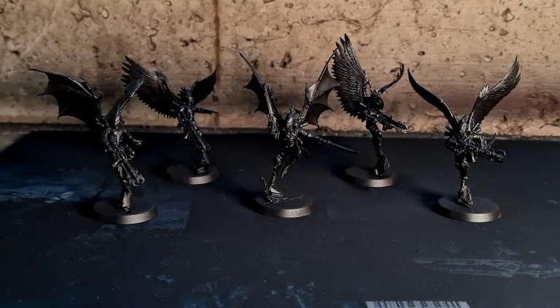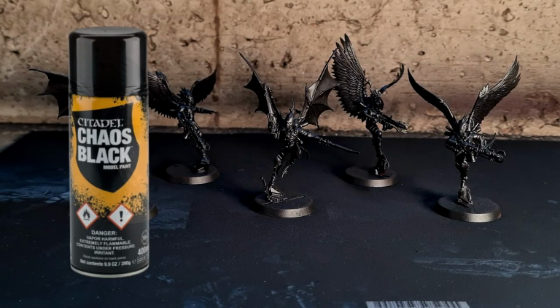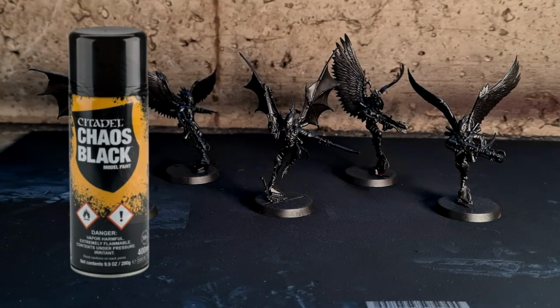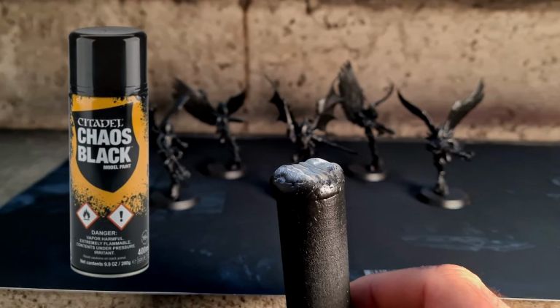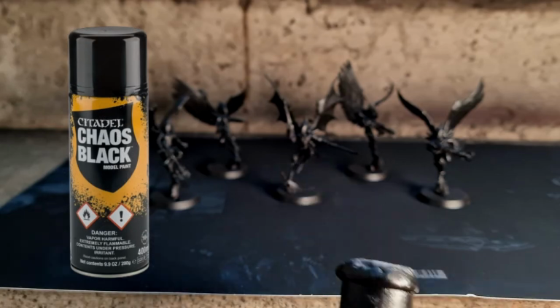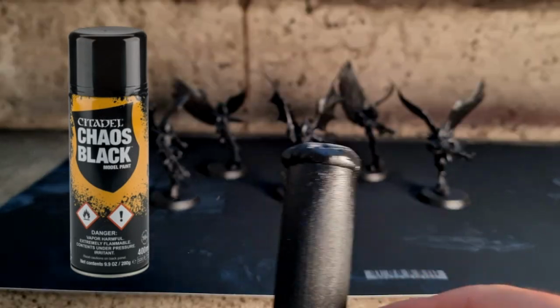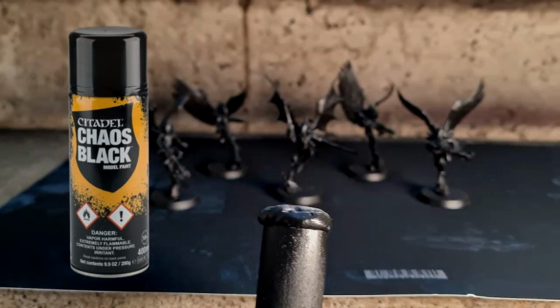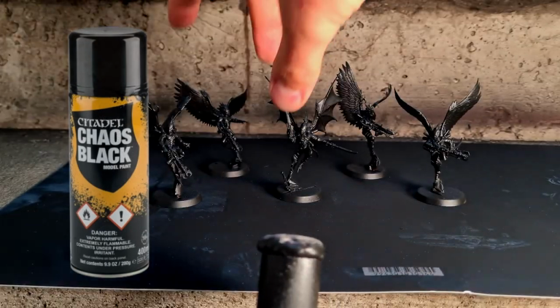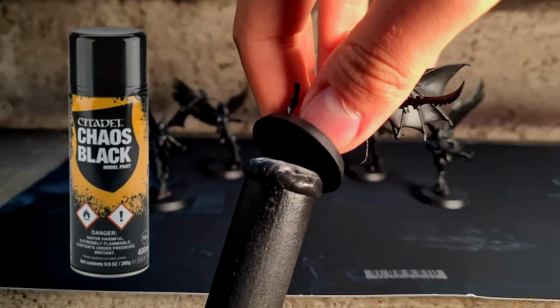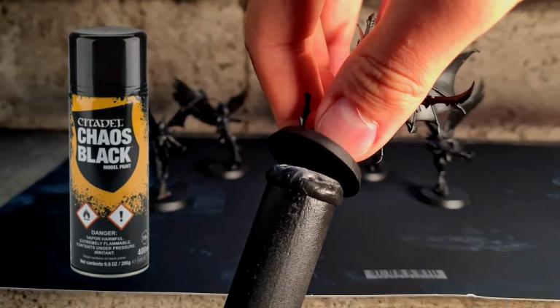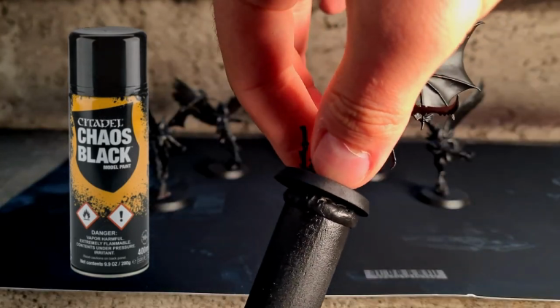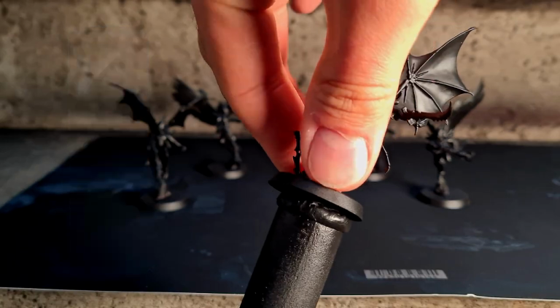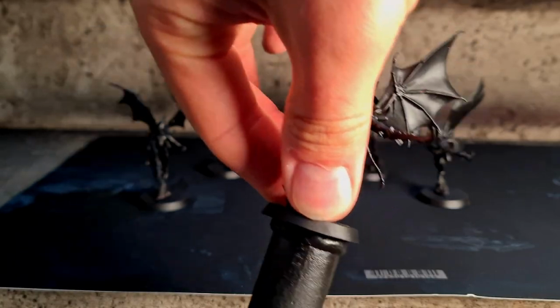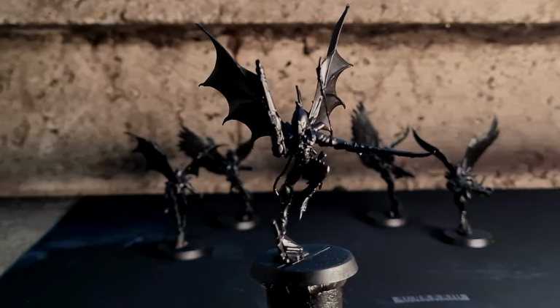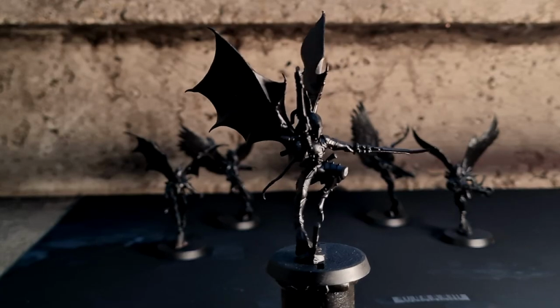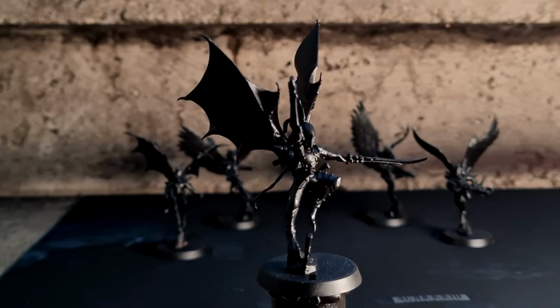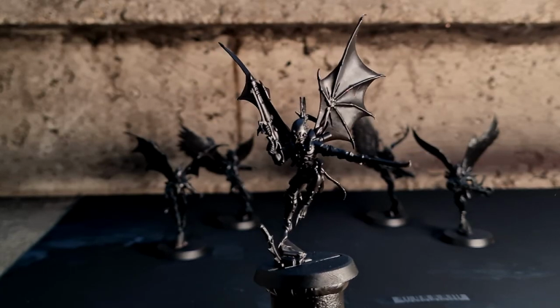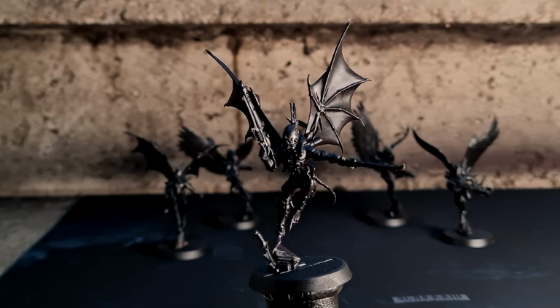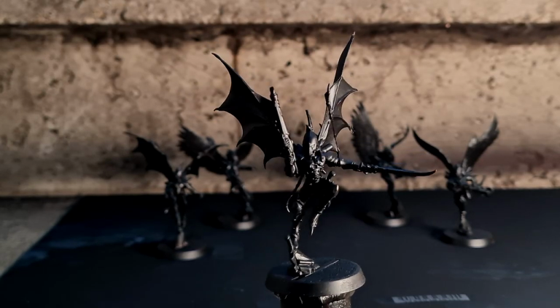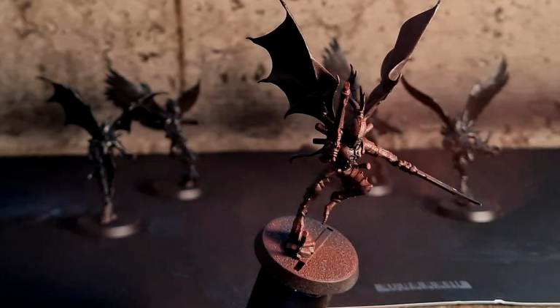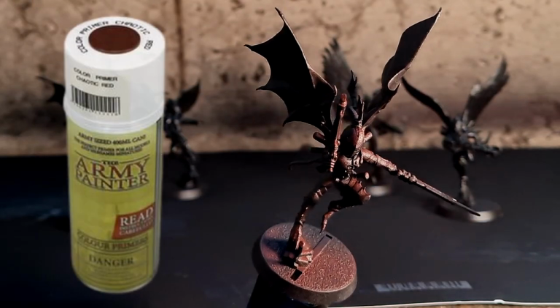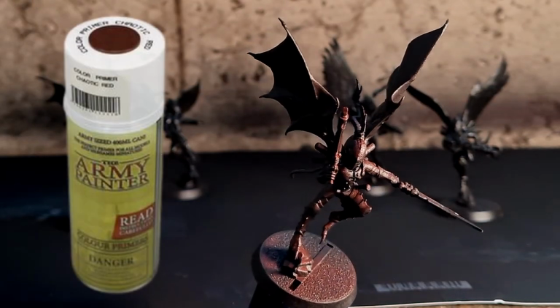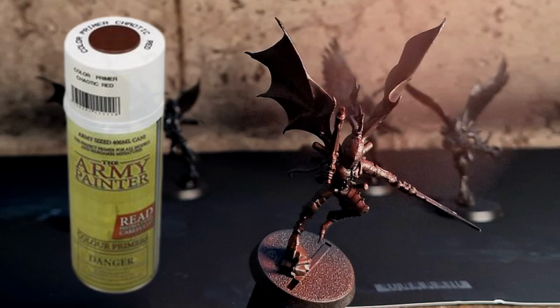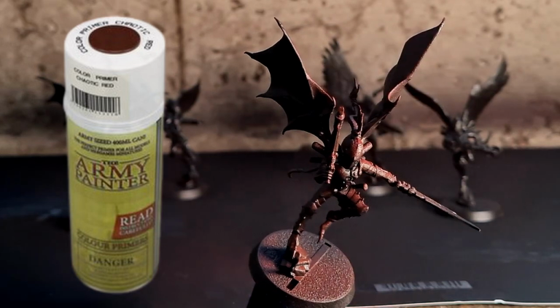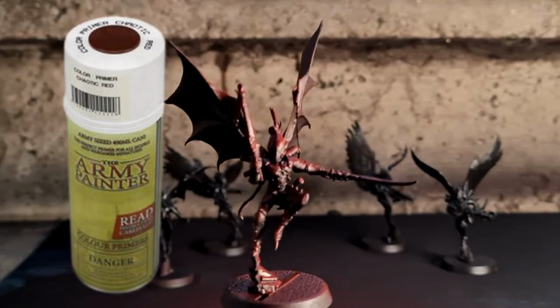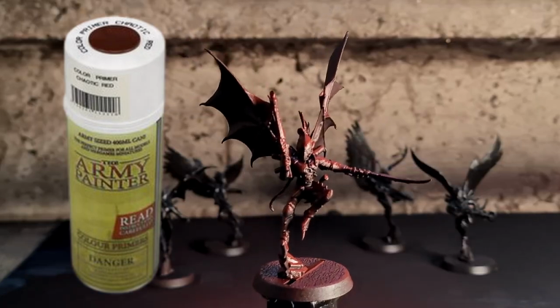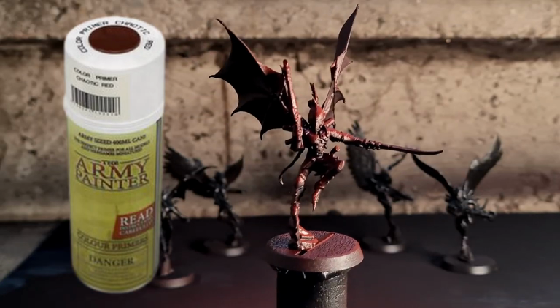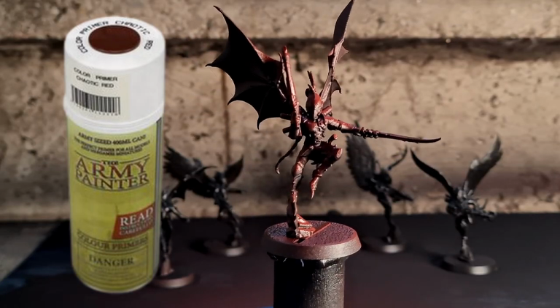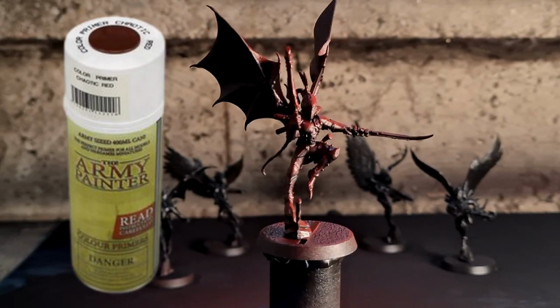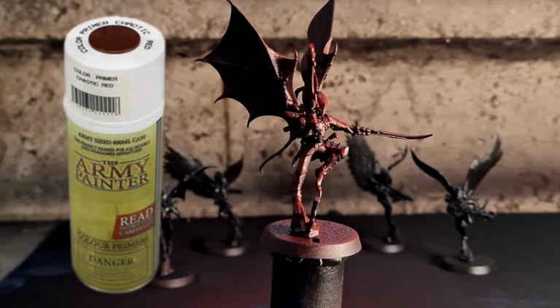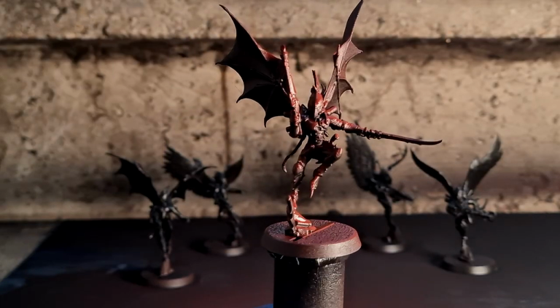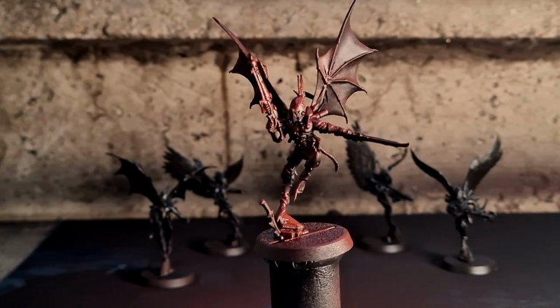First I primed the model black — any black primer spray is suitable for this. Then I spray with dark red primer from above onto the mini, in the direction where light might hit it, and leave out the shady areas. Other dark undertones would work very well as well for the wings.